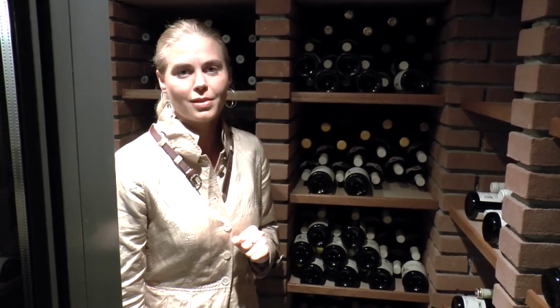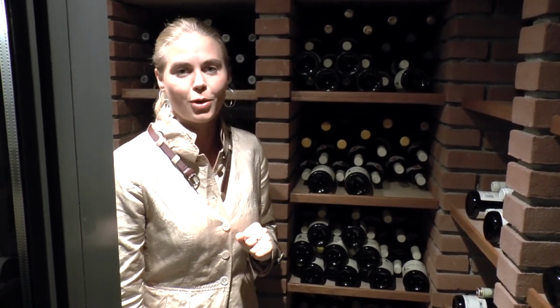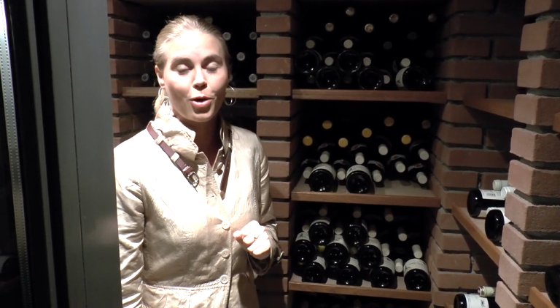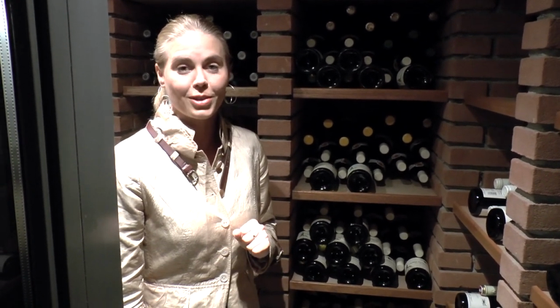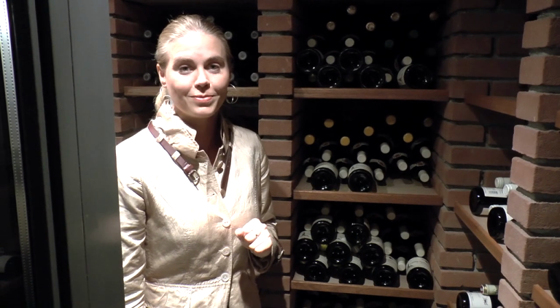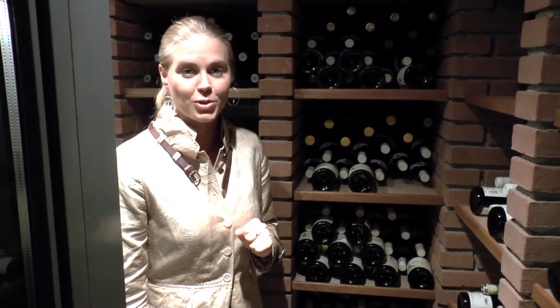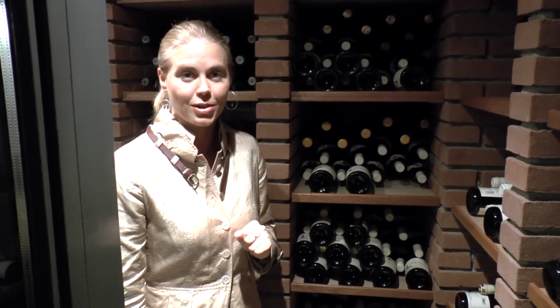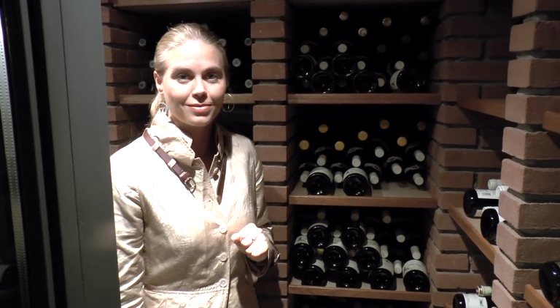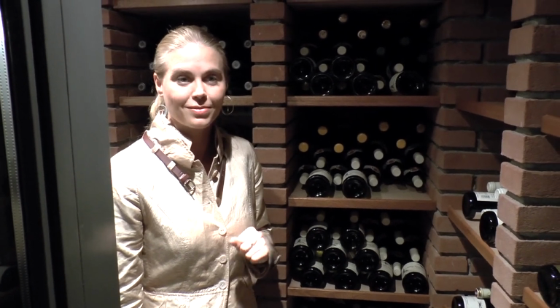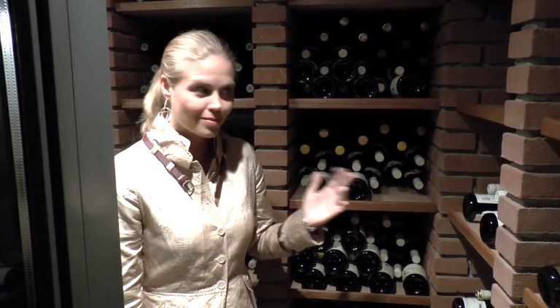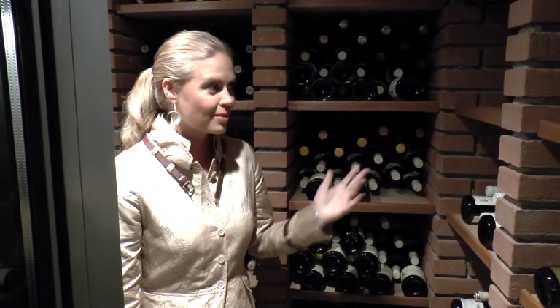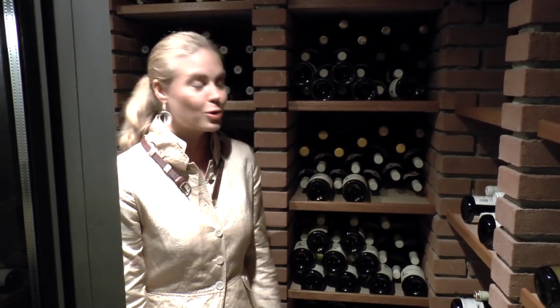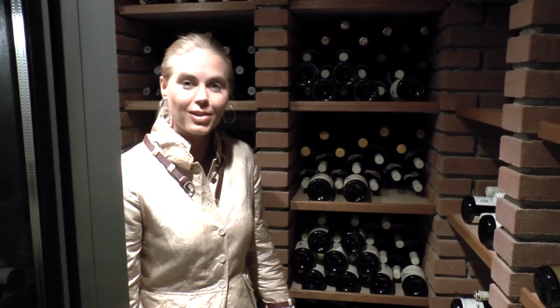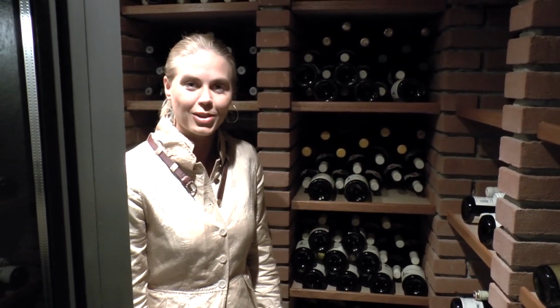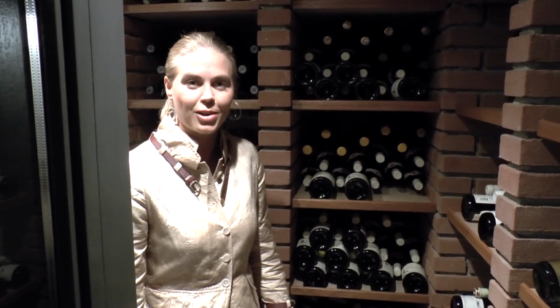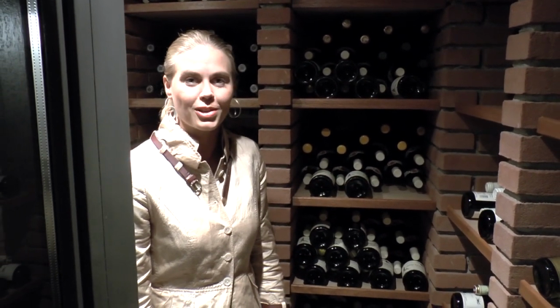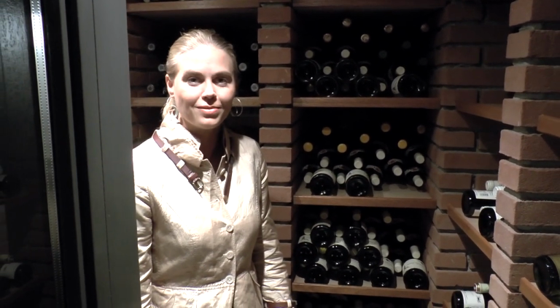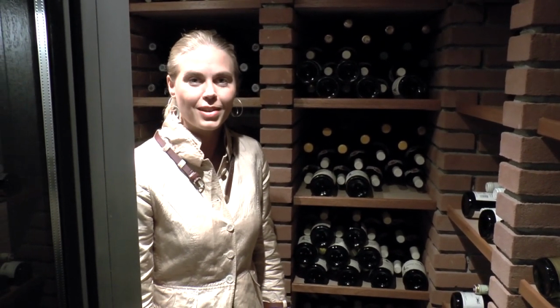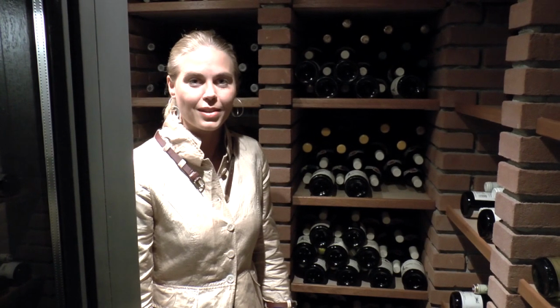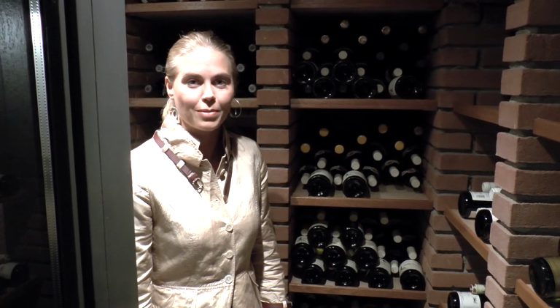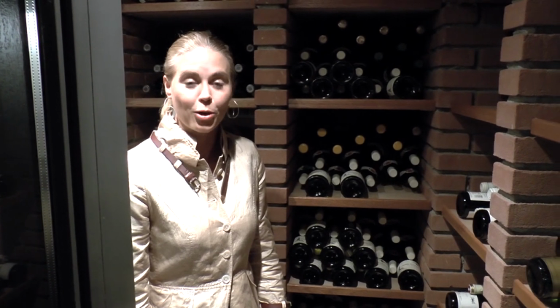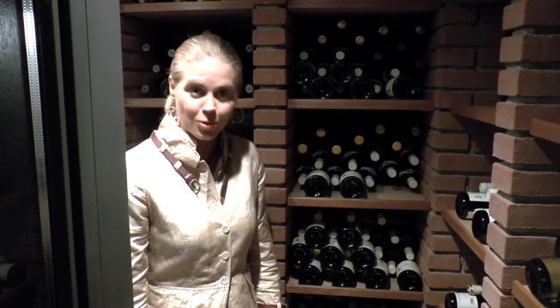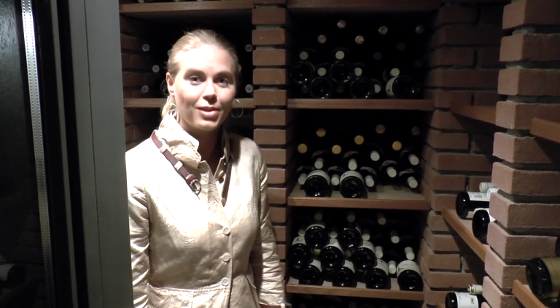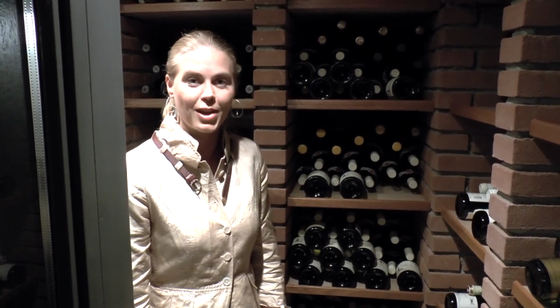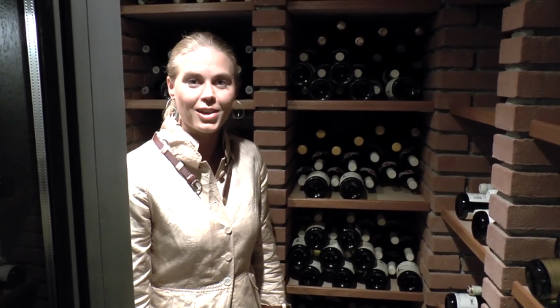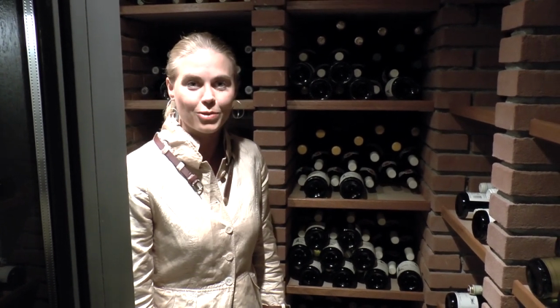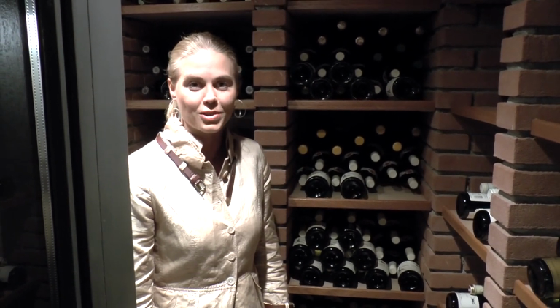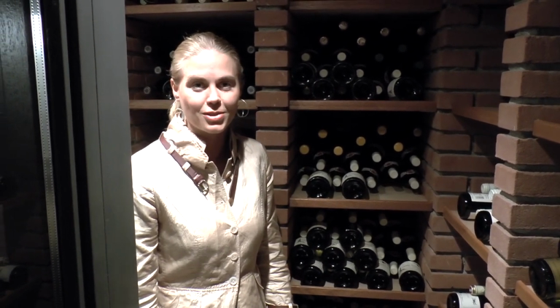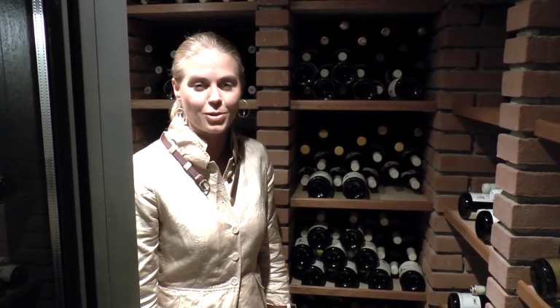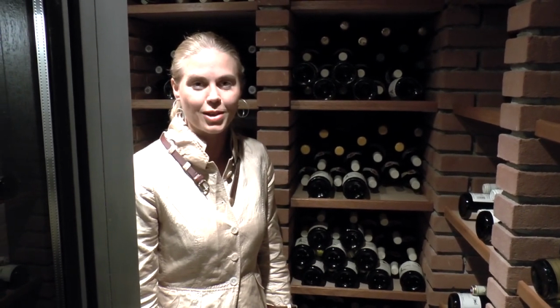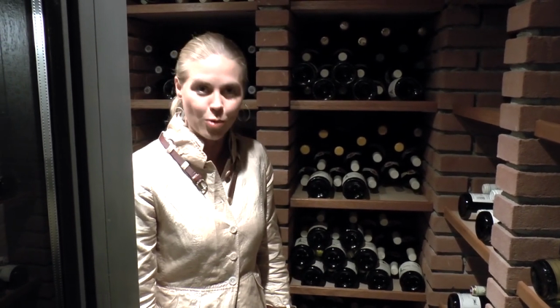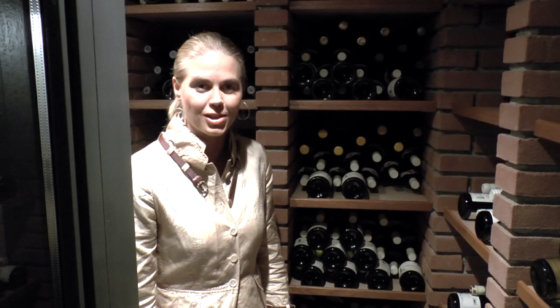I hope you enjoyed looking a little inside our cellar, and I hope you have a nice day here in the restaurant today and enjoy our wine selection.